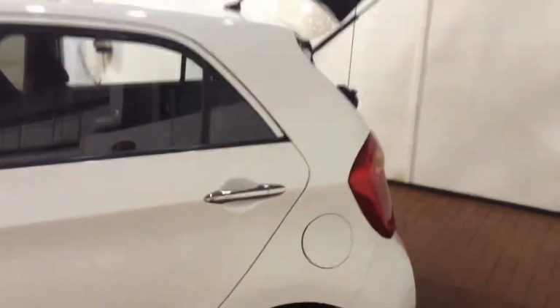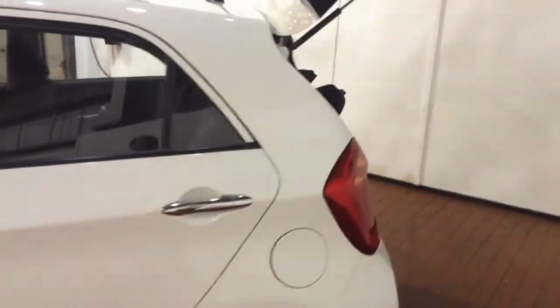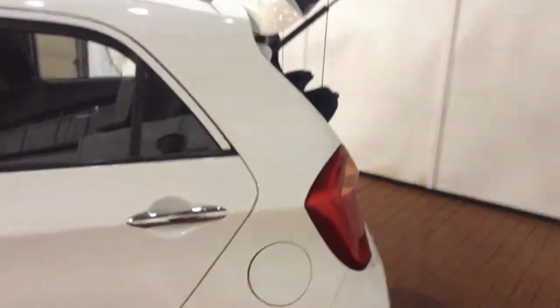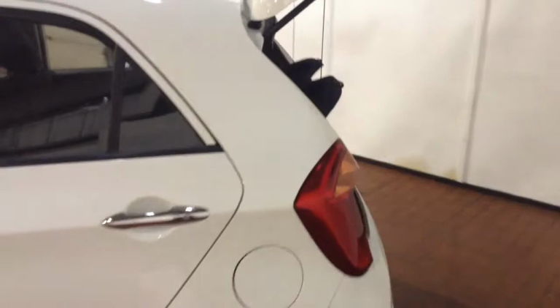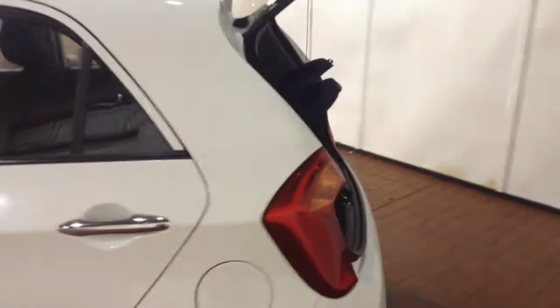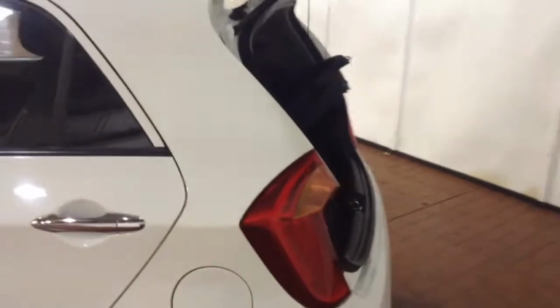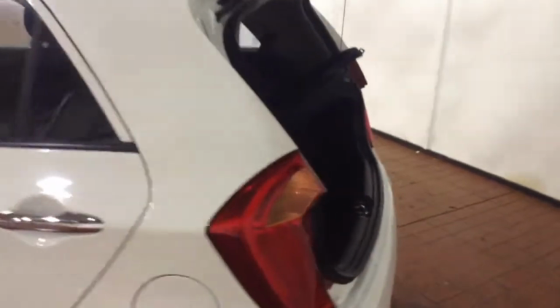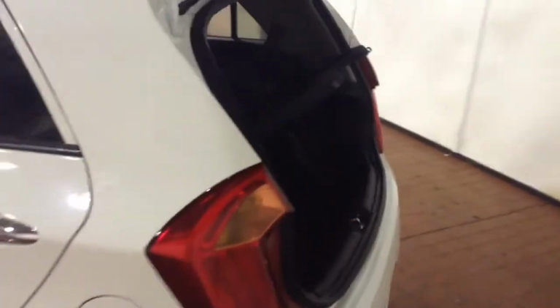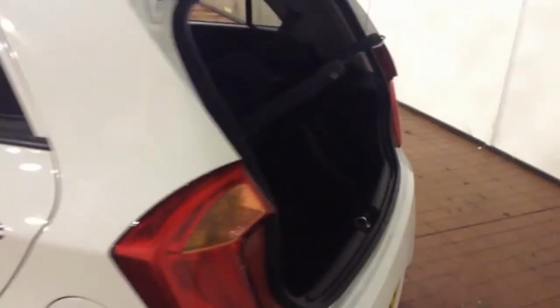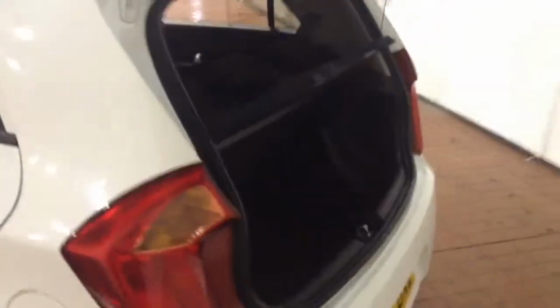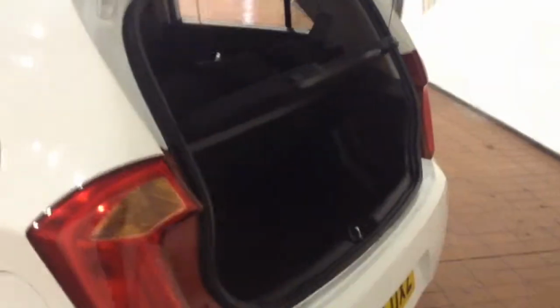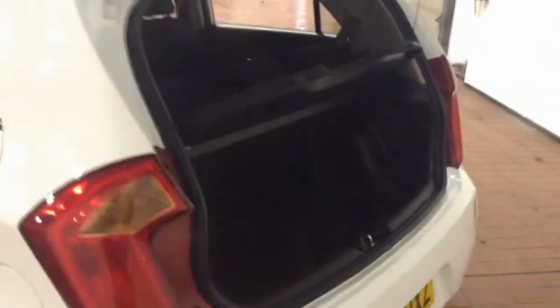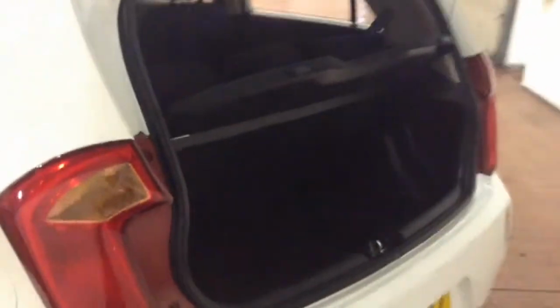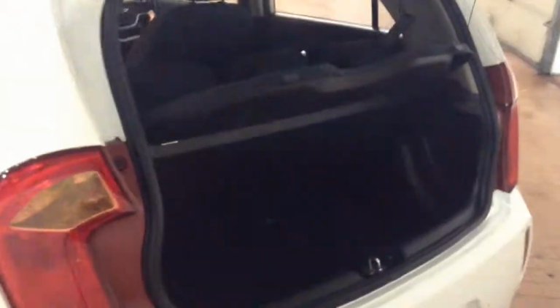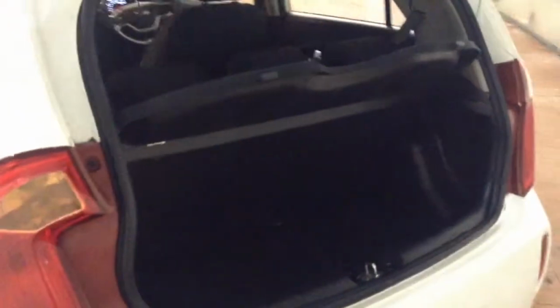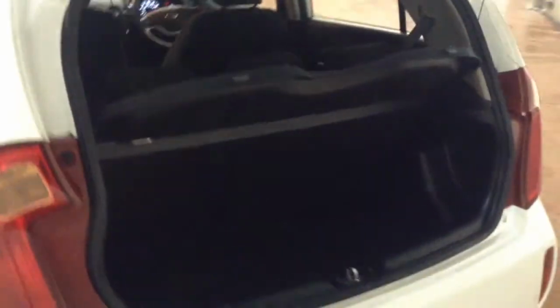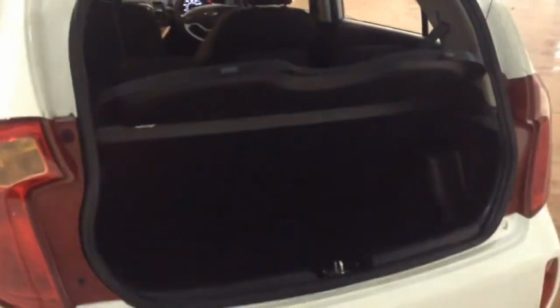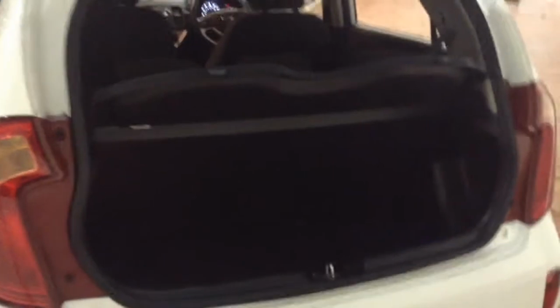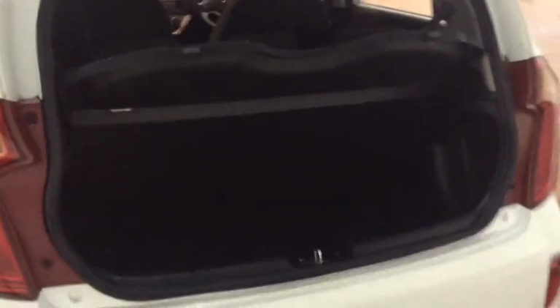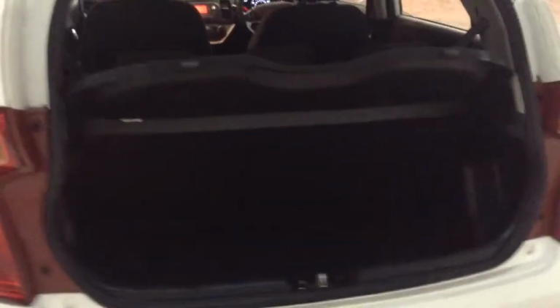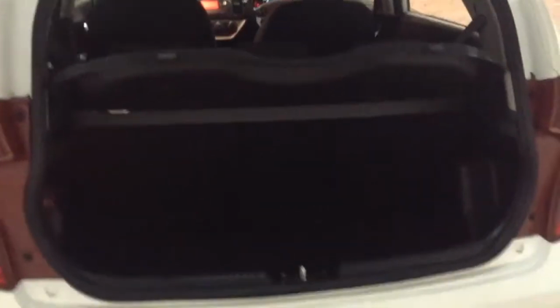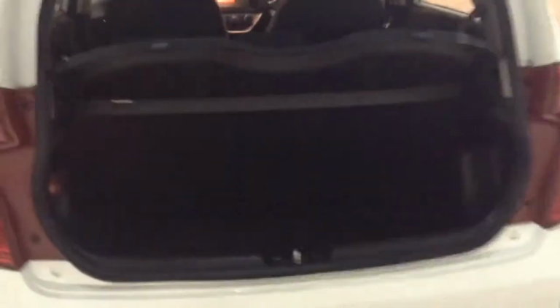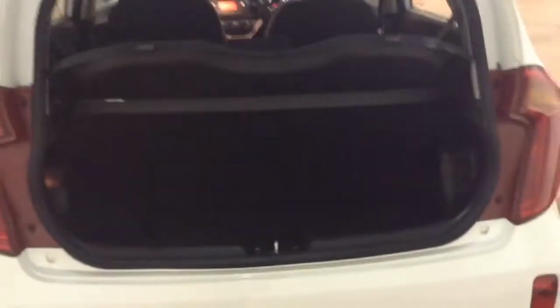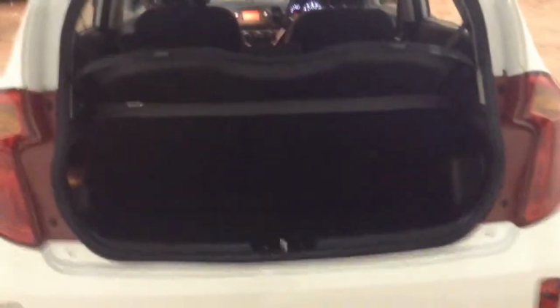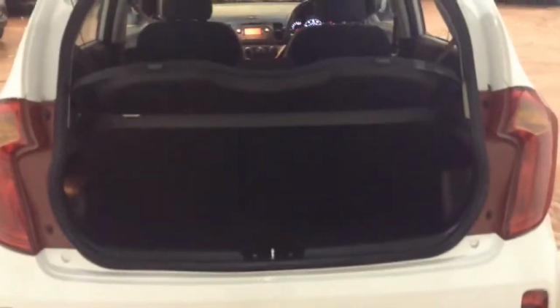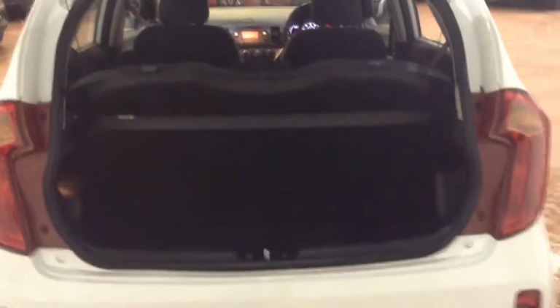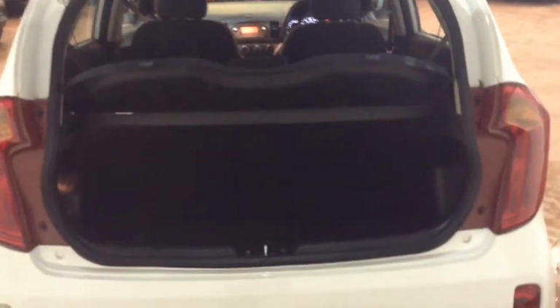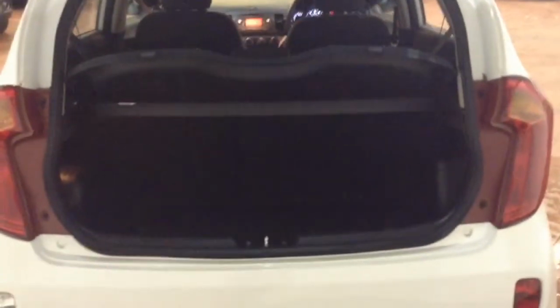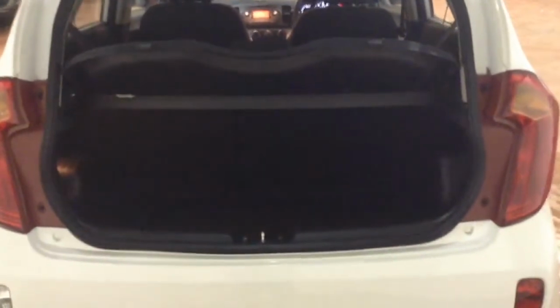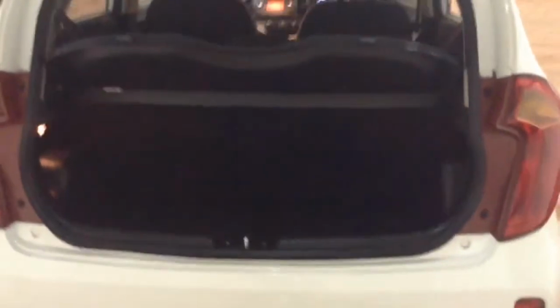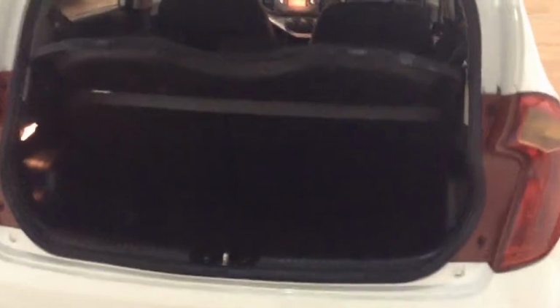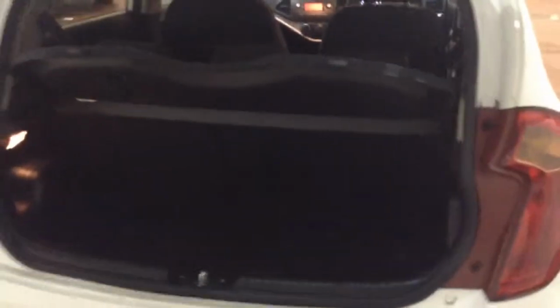Coming around the back, you have parking sensors all the way along the rear bumper. In the boot you can see the good amount of space you have for carrying any cargo. You also have the 60-40 split rear seating which folds down to allow you to carry larger items if needed.